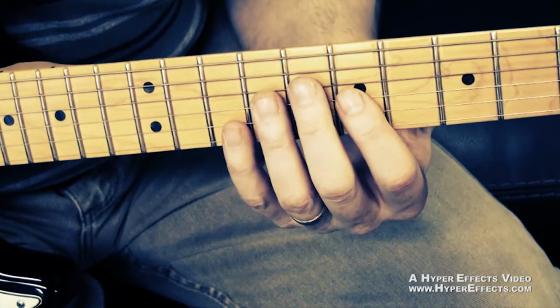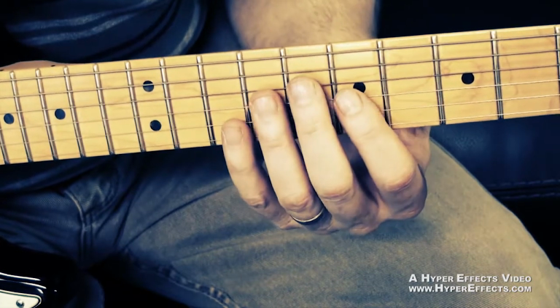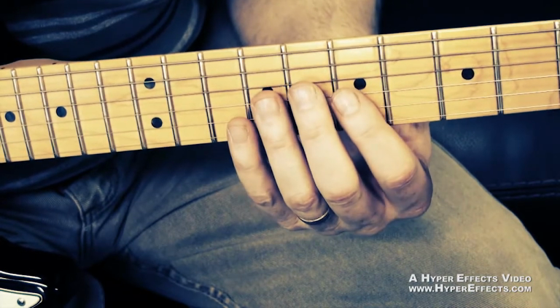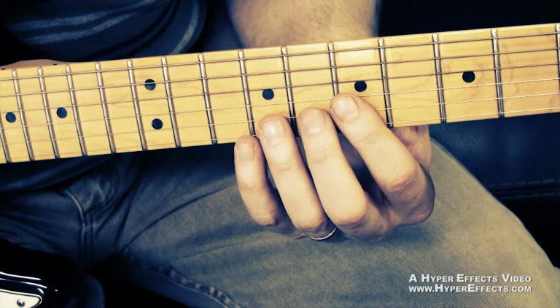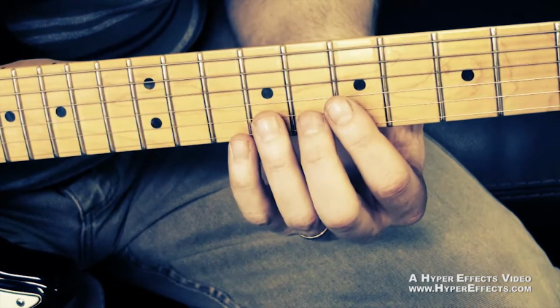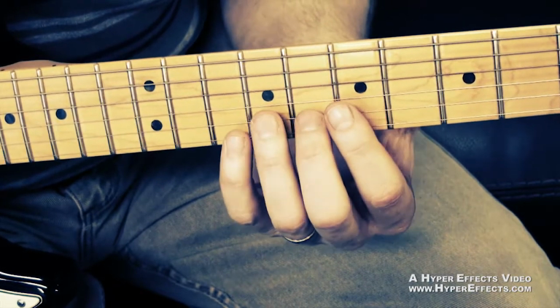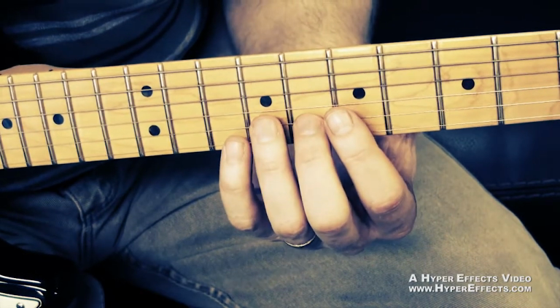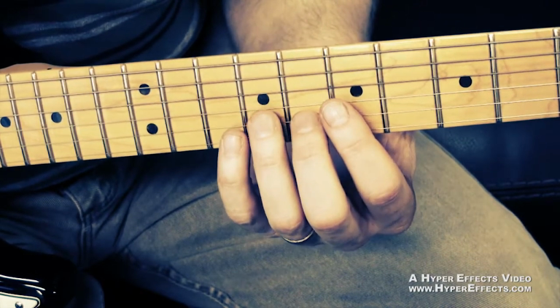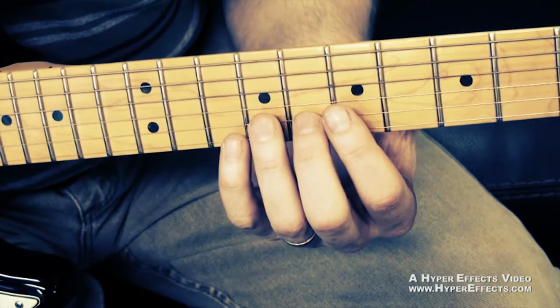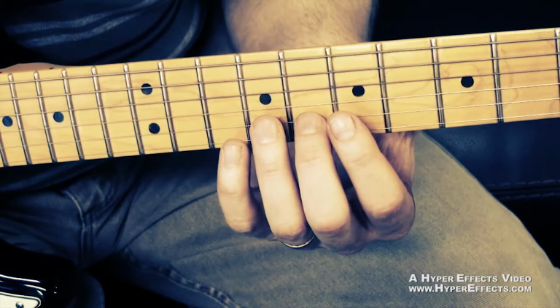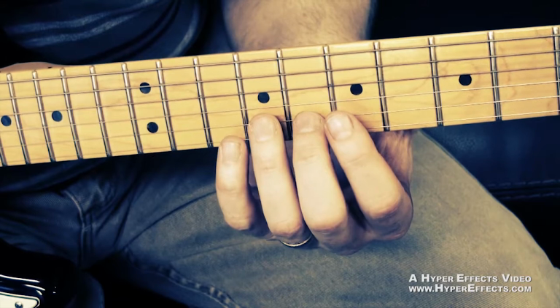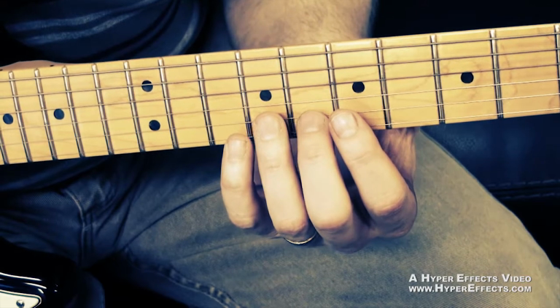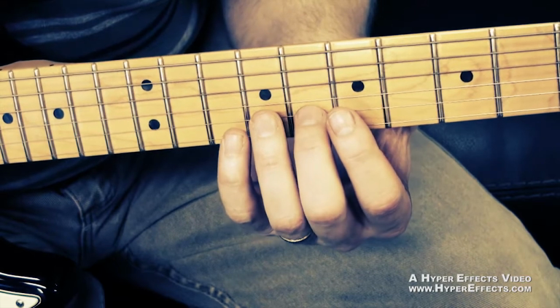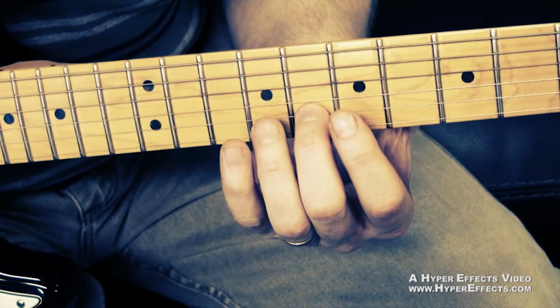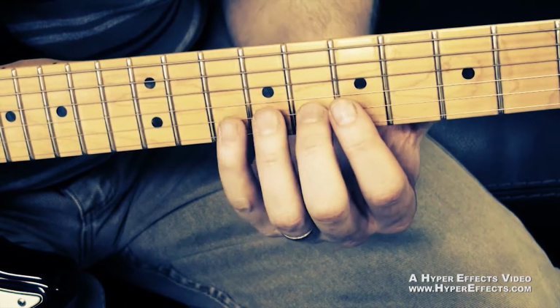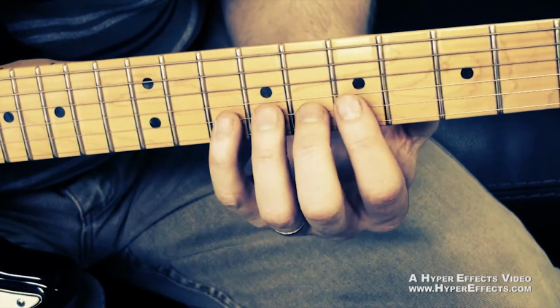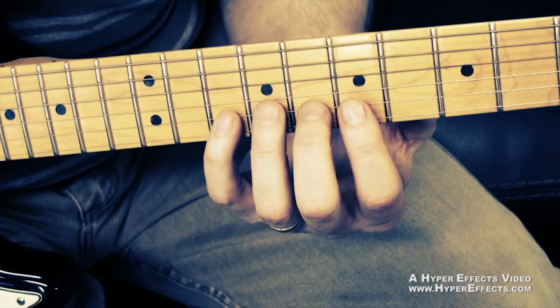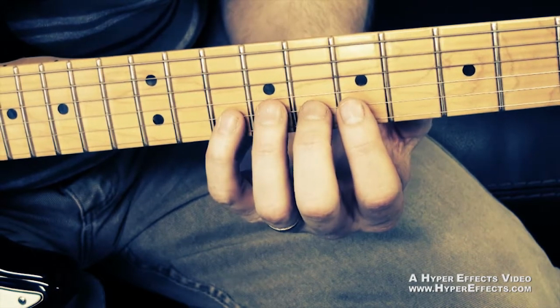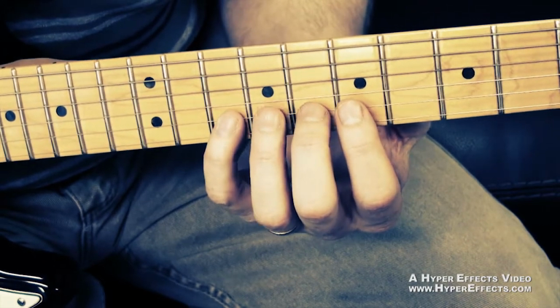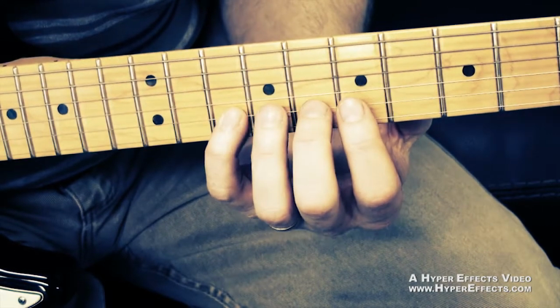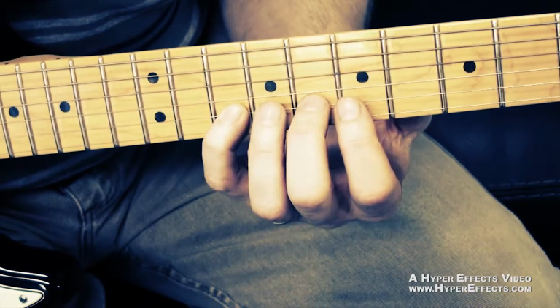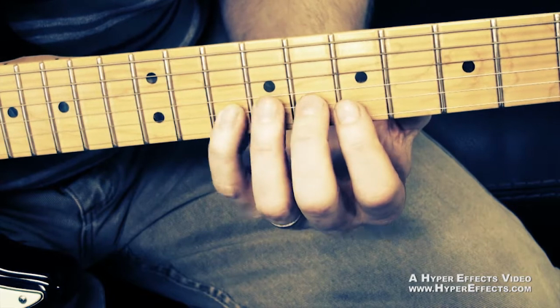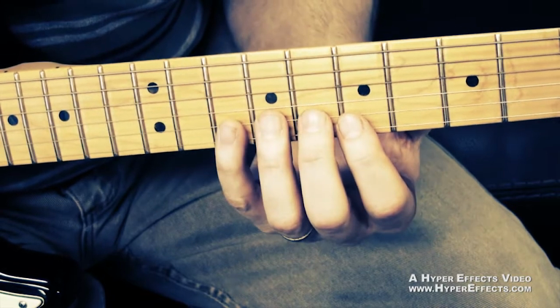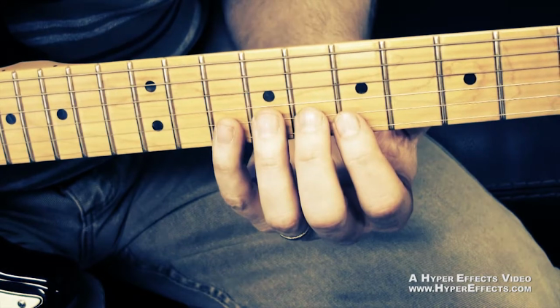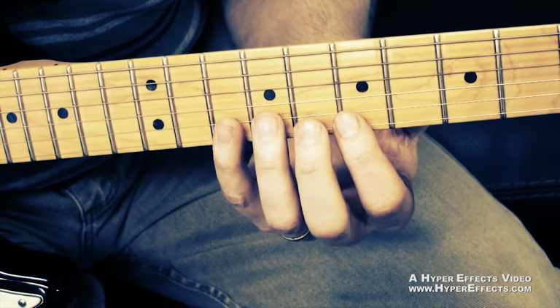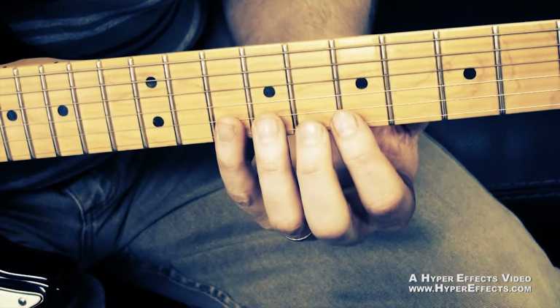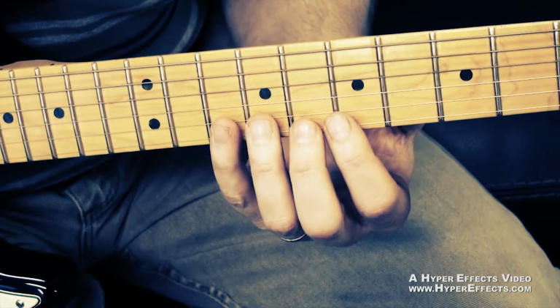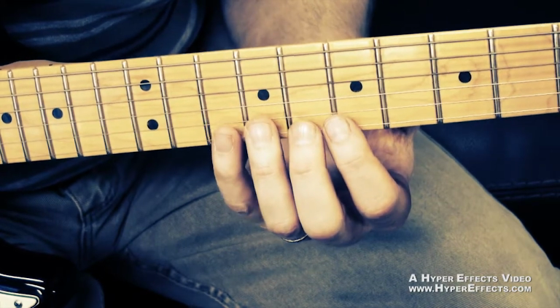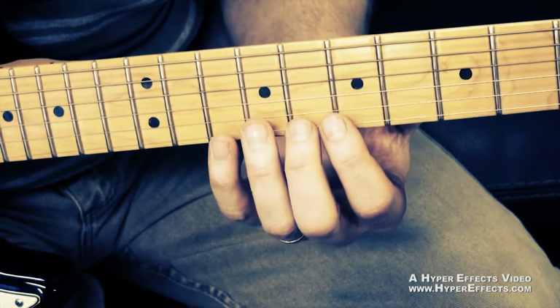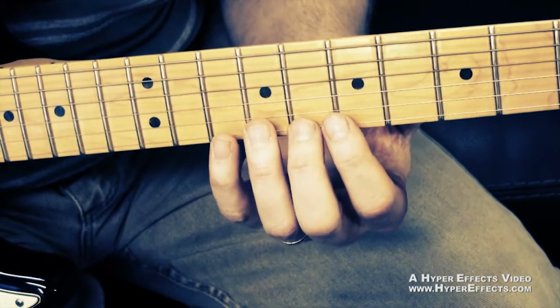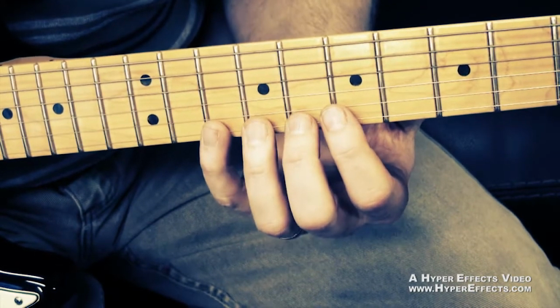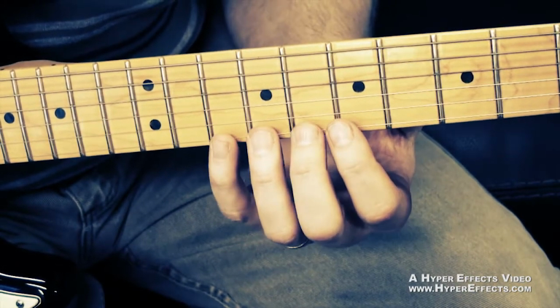Then on the next string, the B string, it starts on the eighth fret again with your middle finger, and then your pinky on the tenth fret. On the high E string, same thing — index finger on the eighth fret, pinky on the tenth fret.